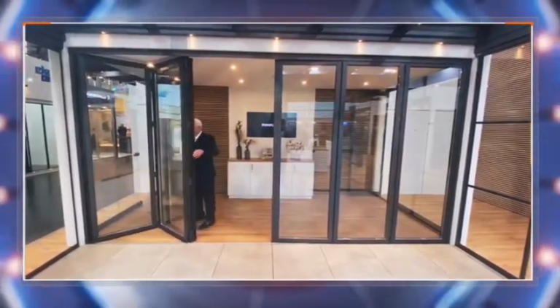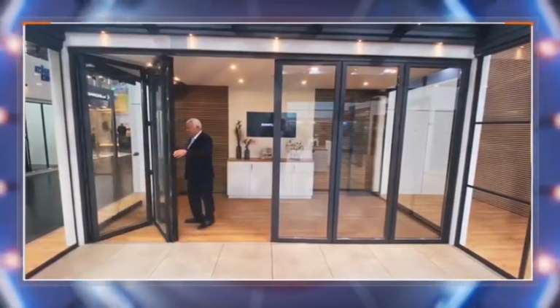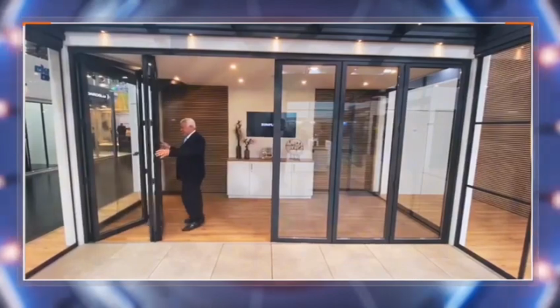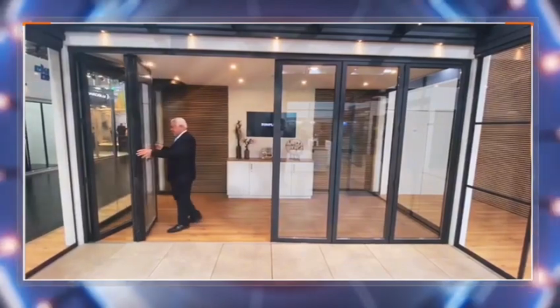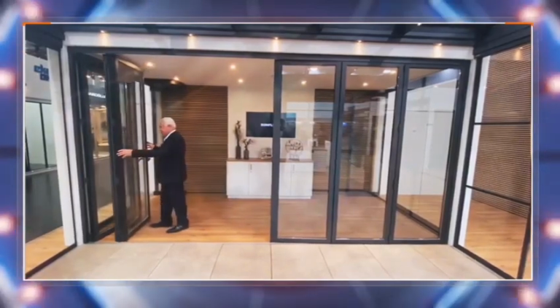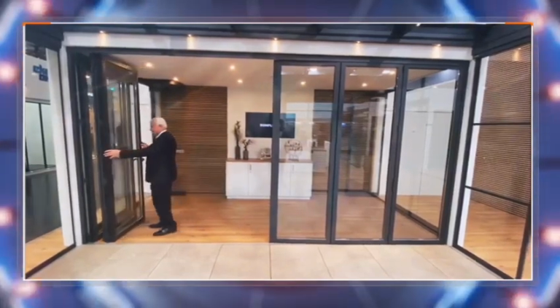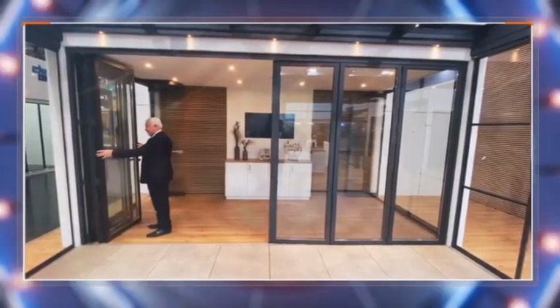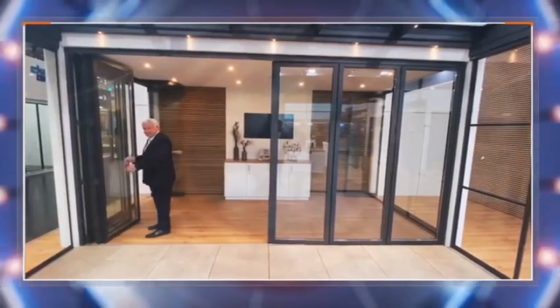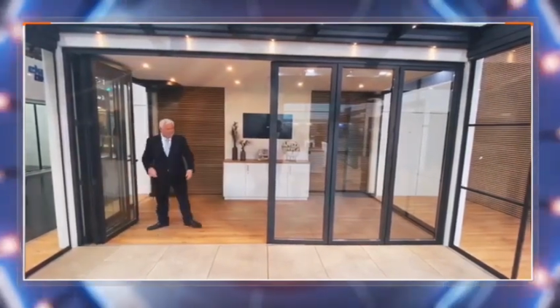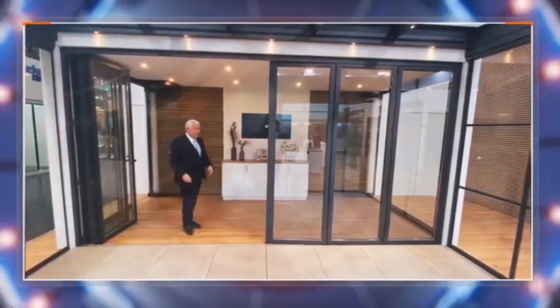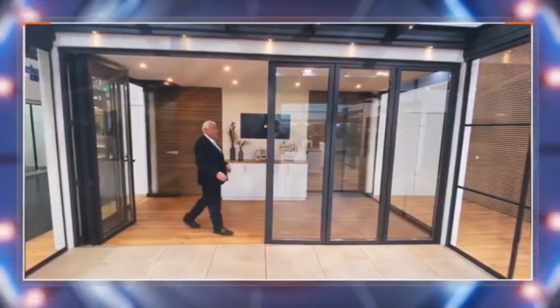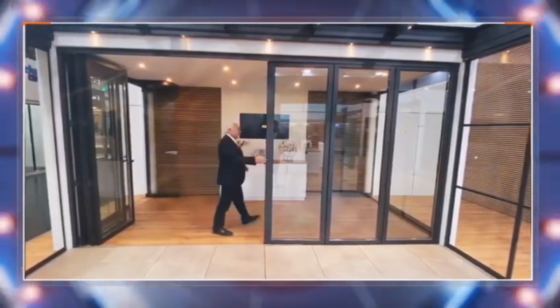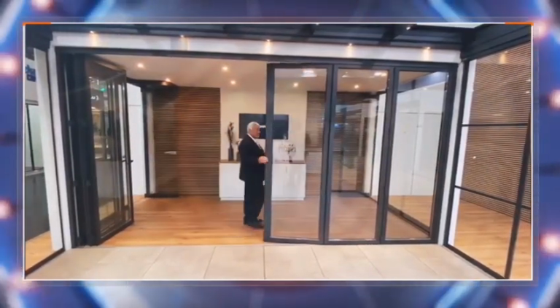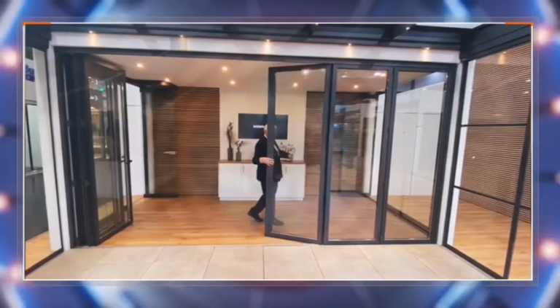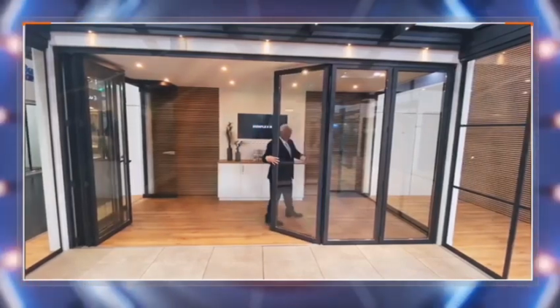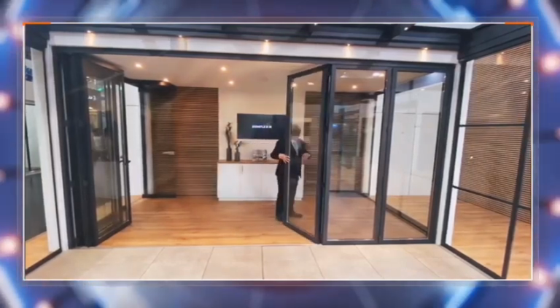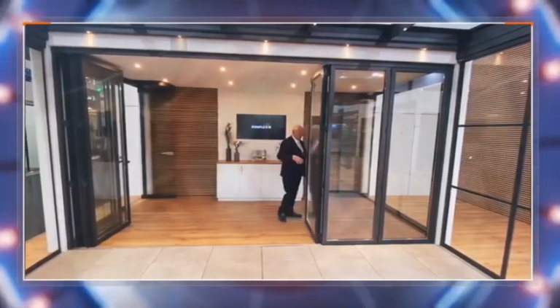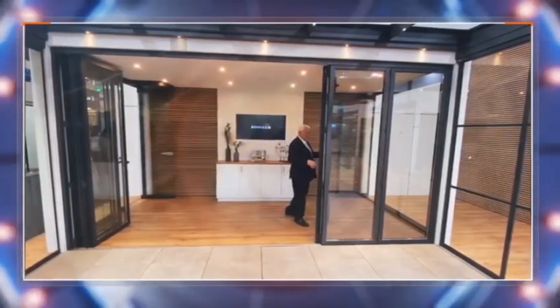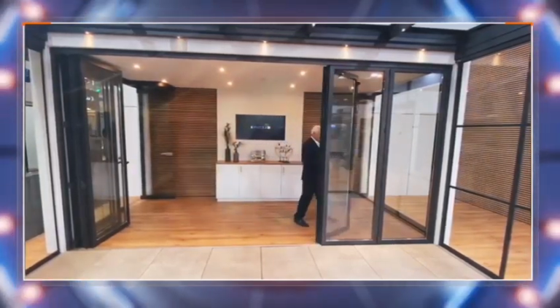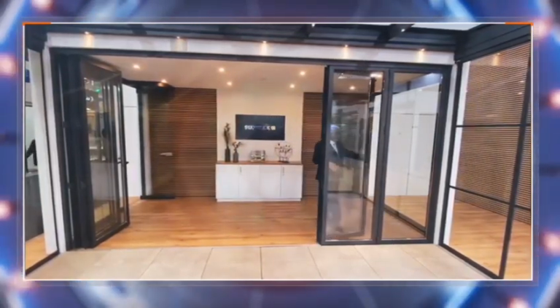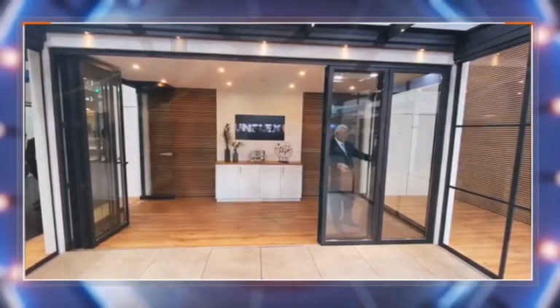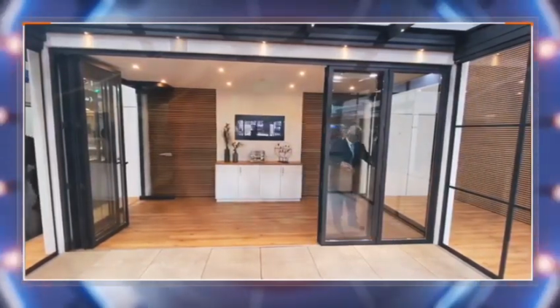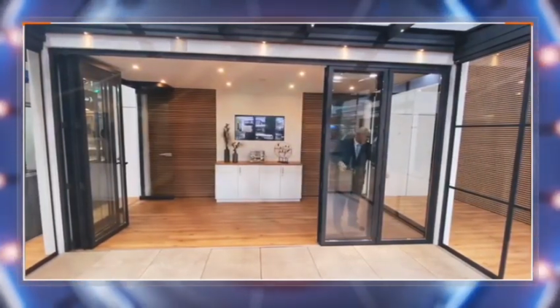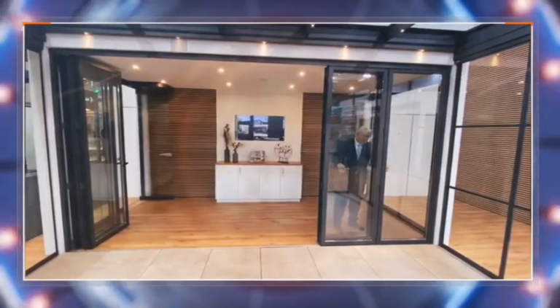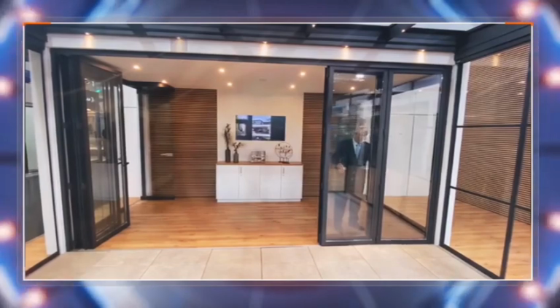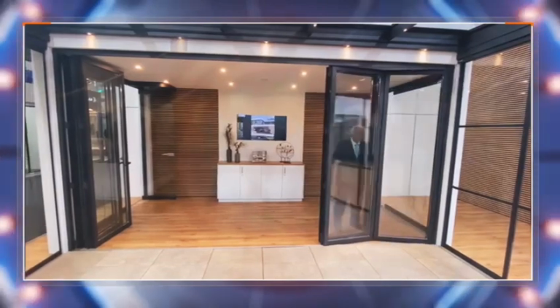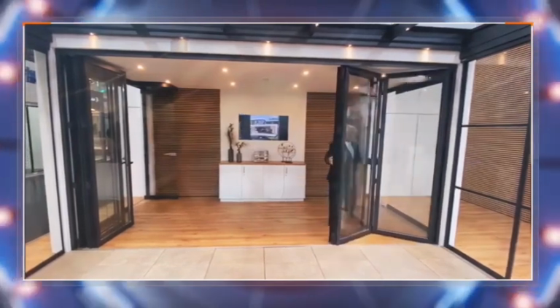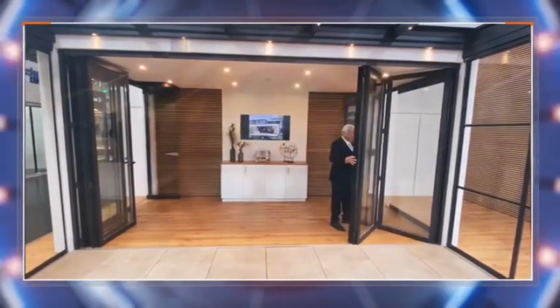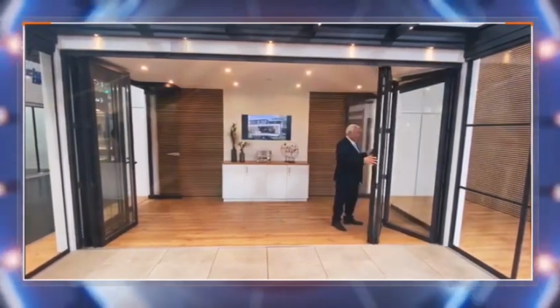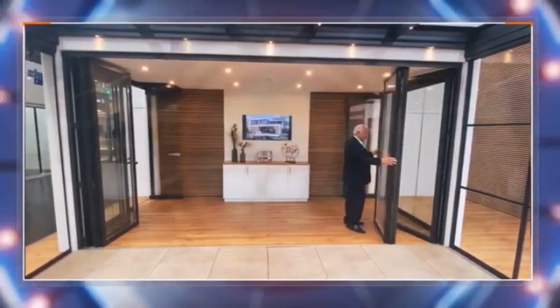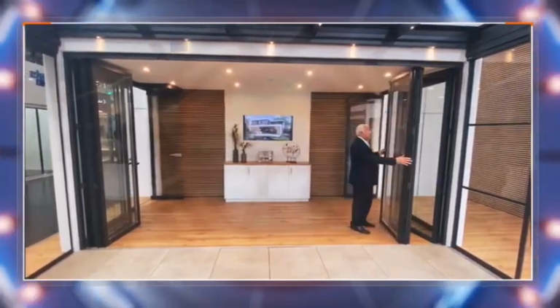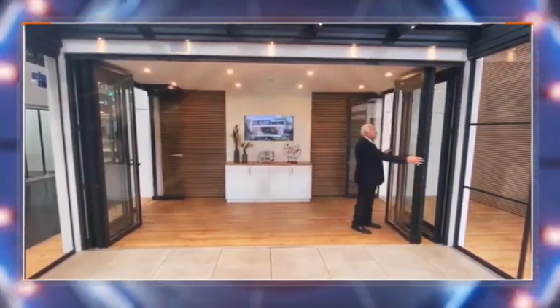Frameless designs offer unobstructed views and a minimalist aesthetic, ideal for a contemporary look. Versatile slide and turn models combine flexibility and functionality — these doors can be configured to suit a variety of spaces and needs.